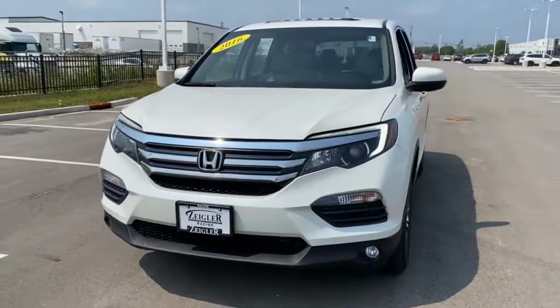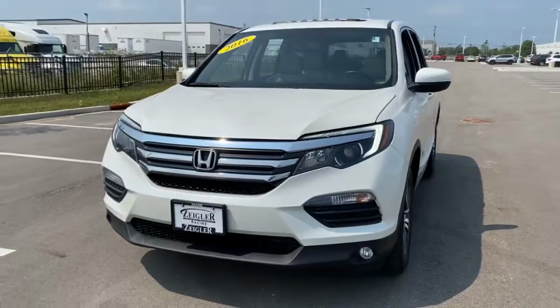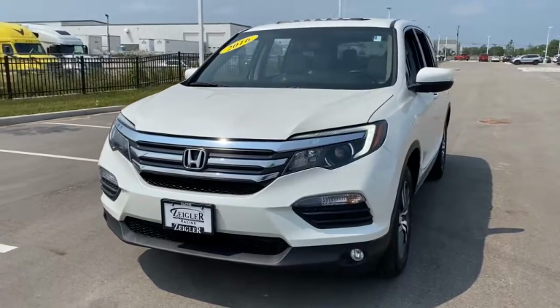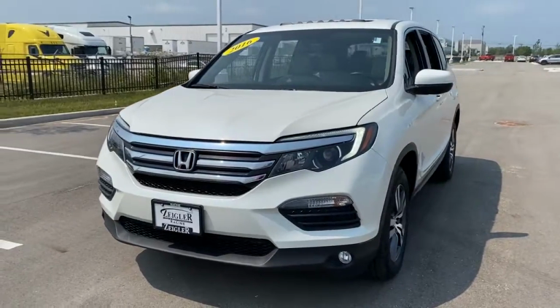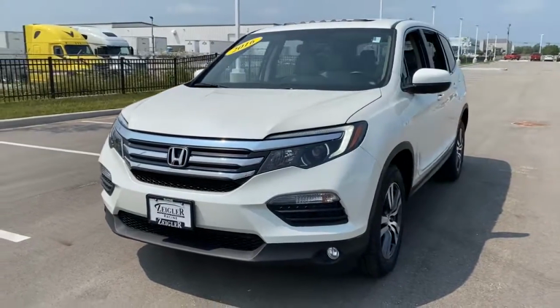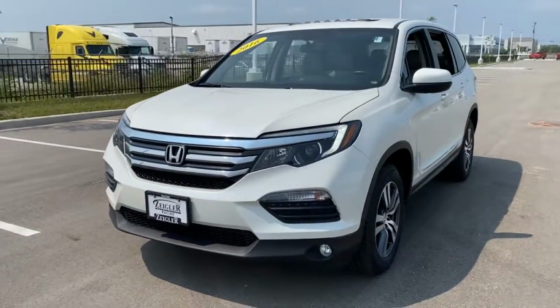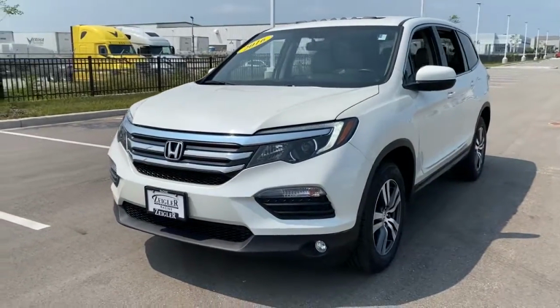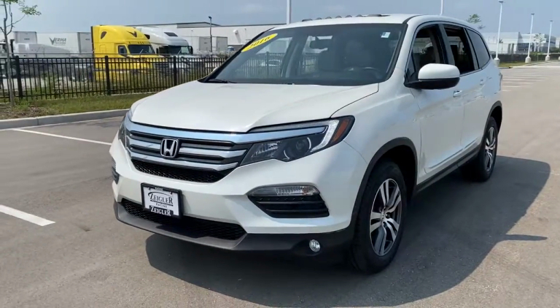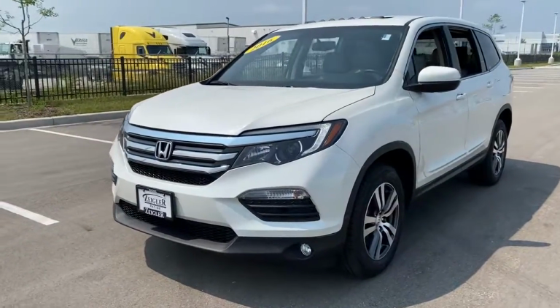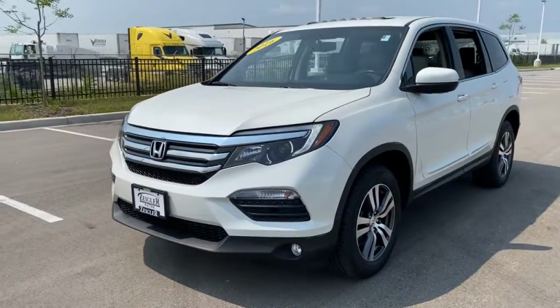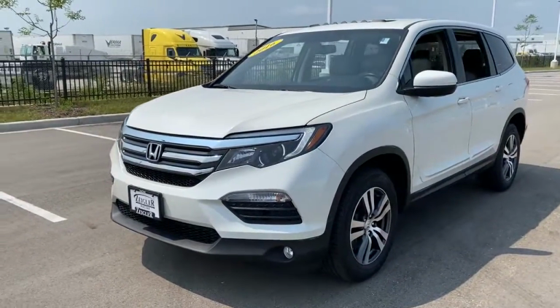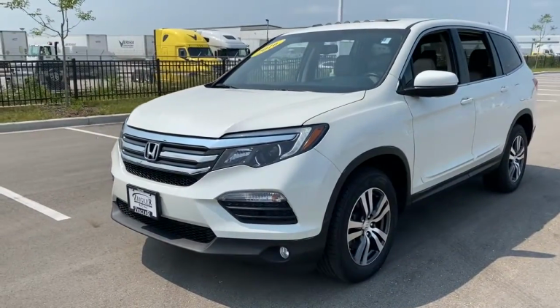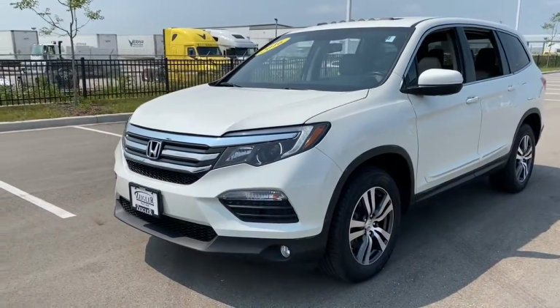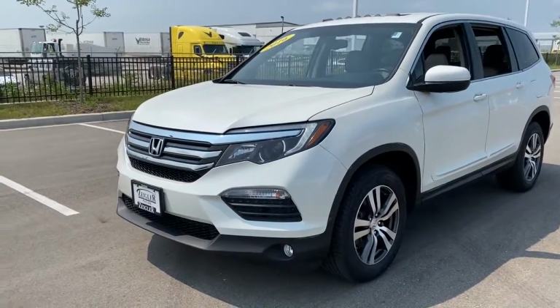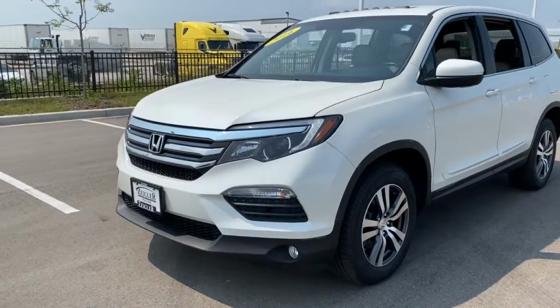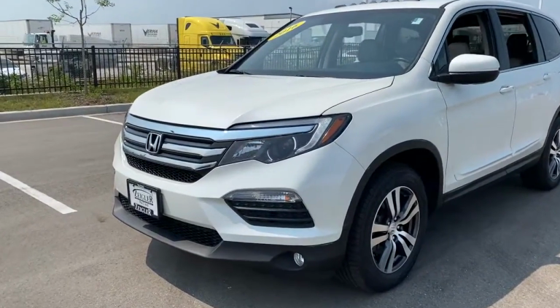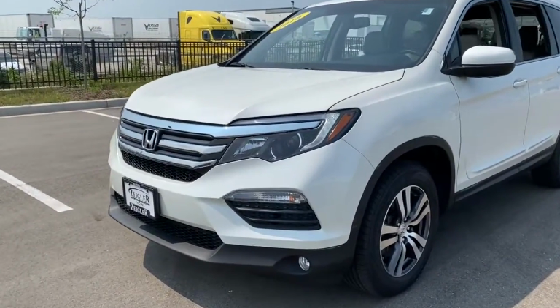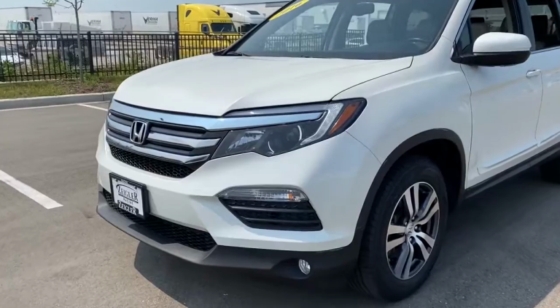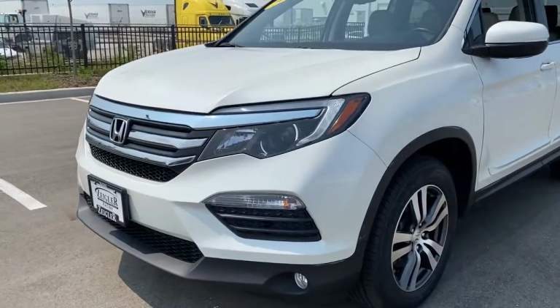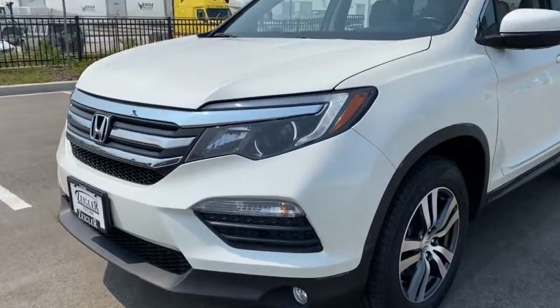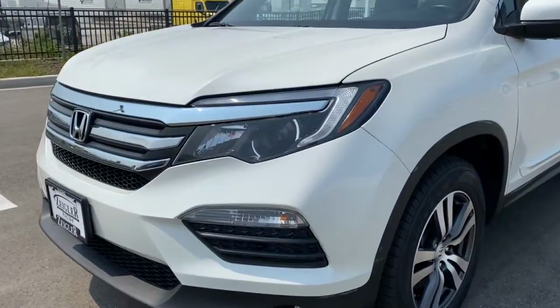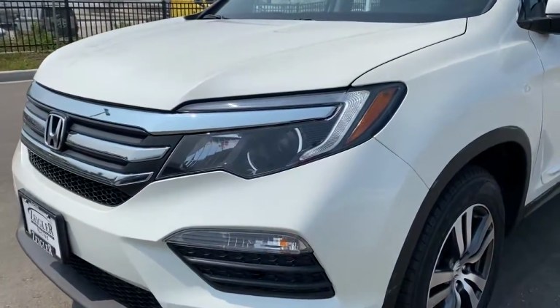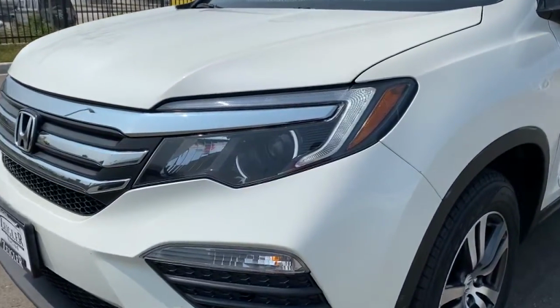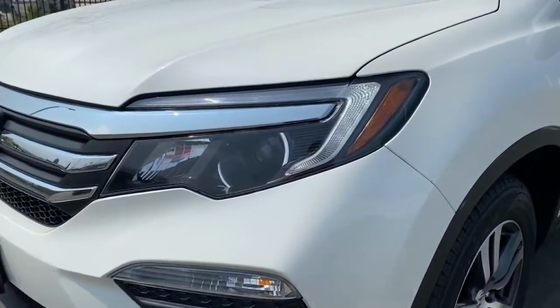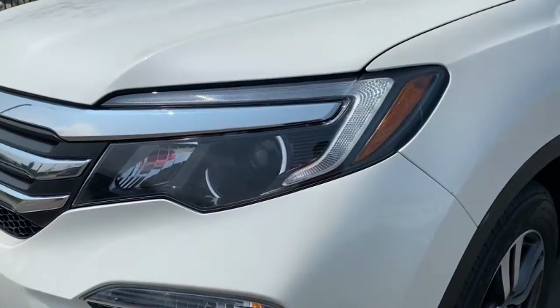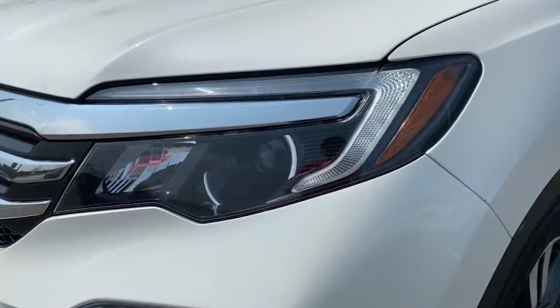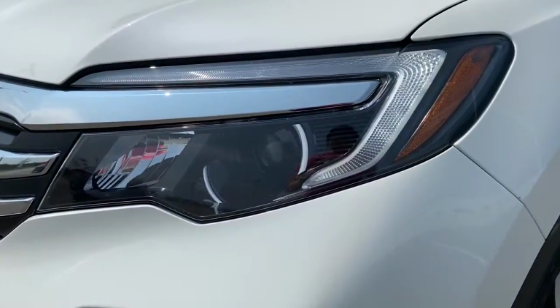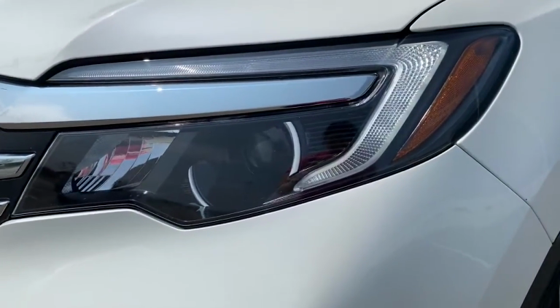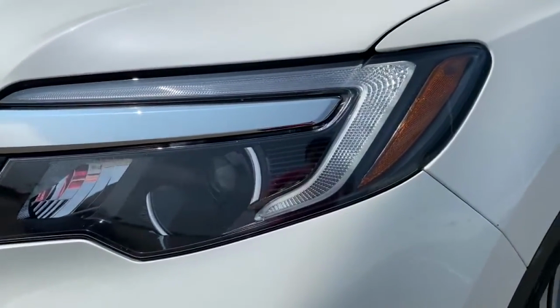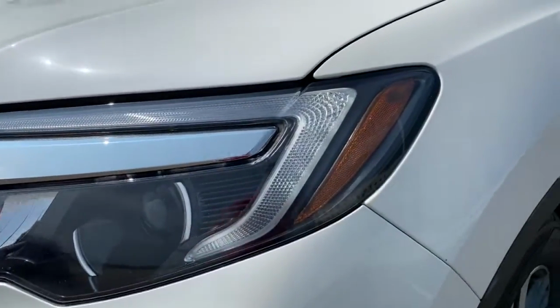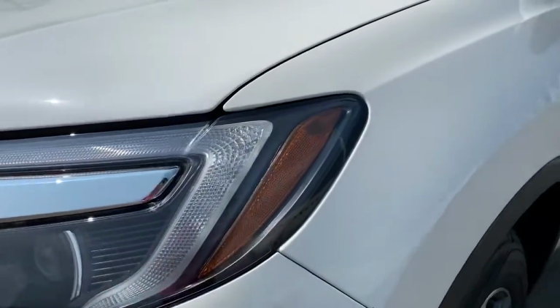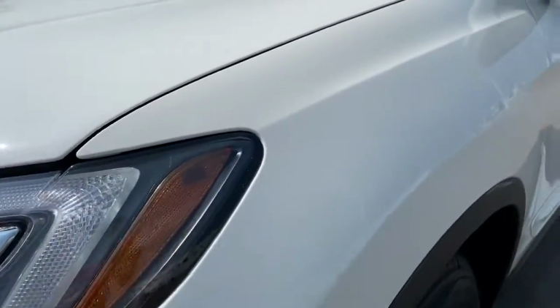Give in to your craving for an SUV that's both rugged and refined. This Pilot is versatile, spacious, and designed for all-weather adventure, as well as comfortable cruising.